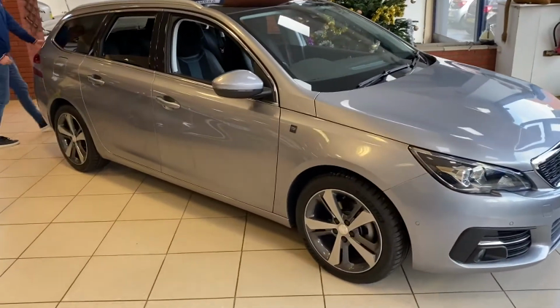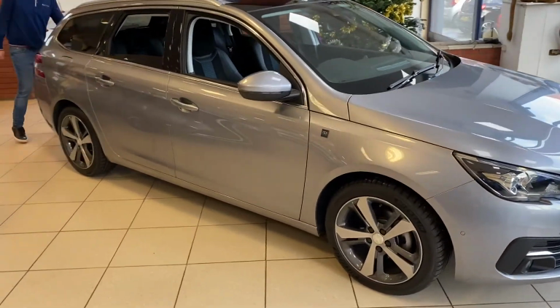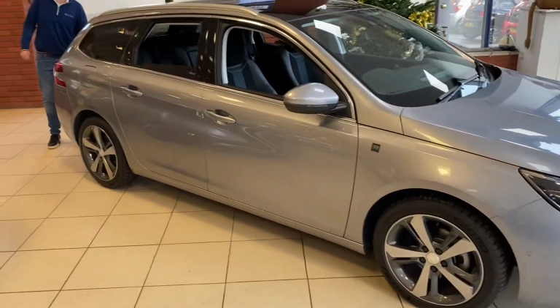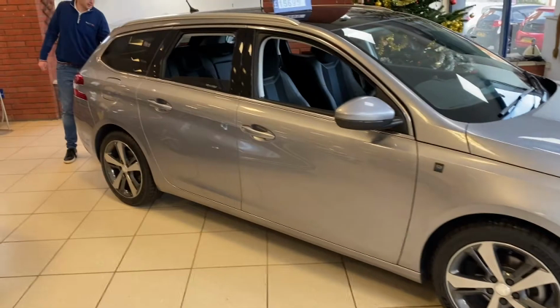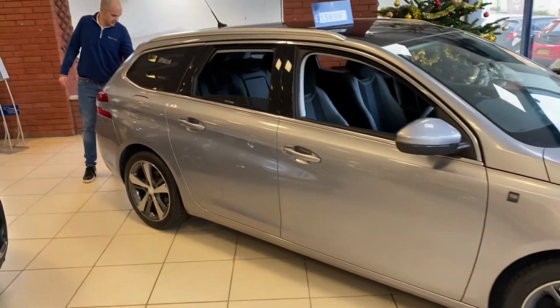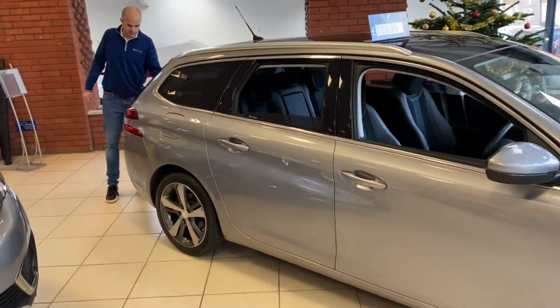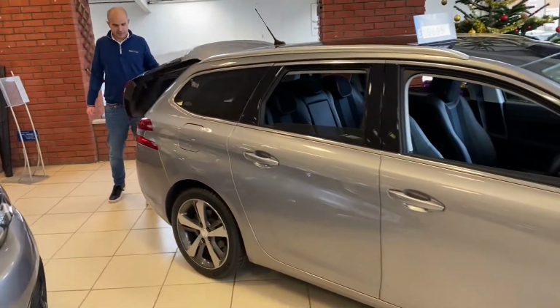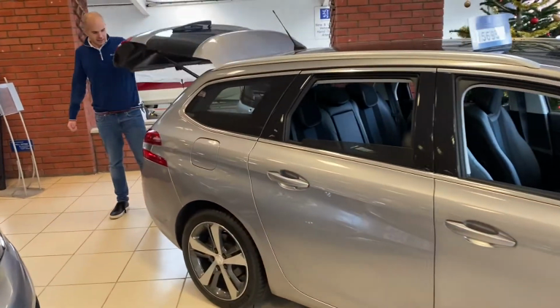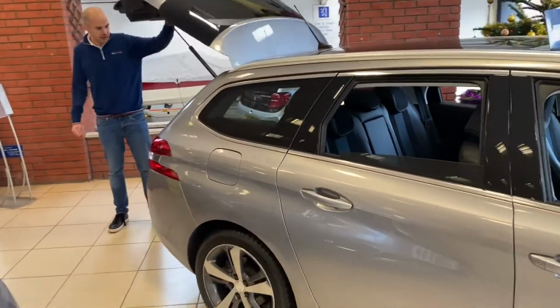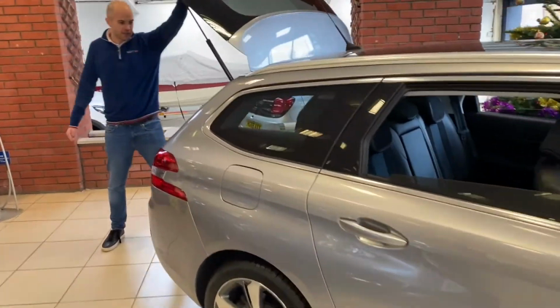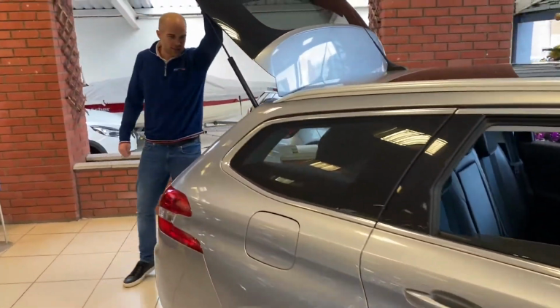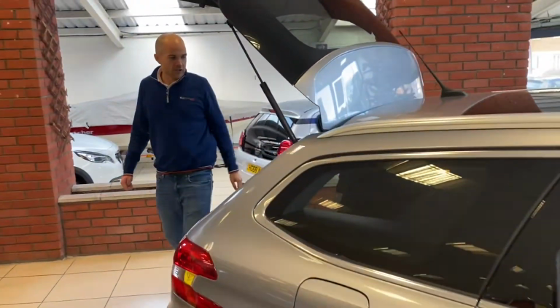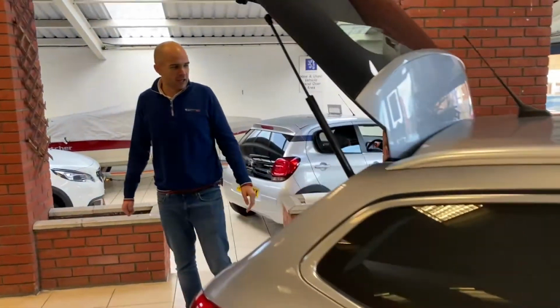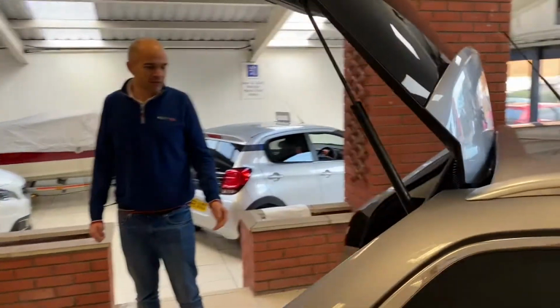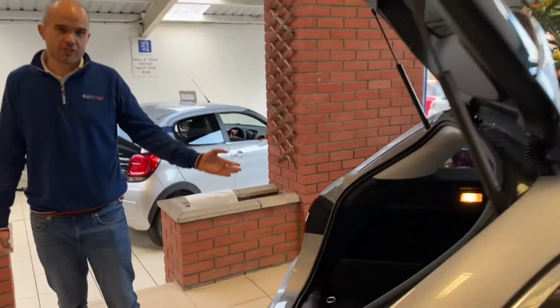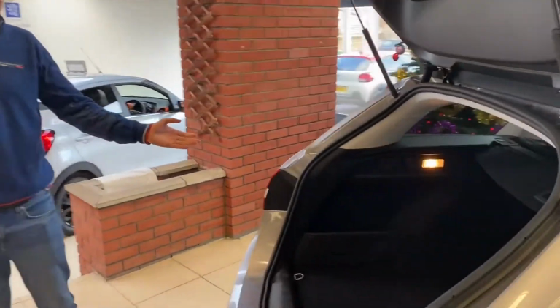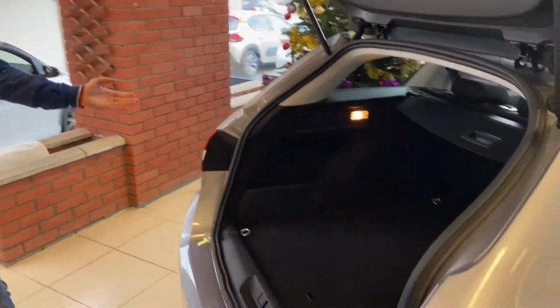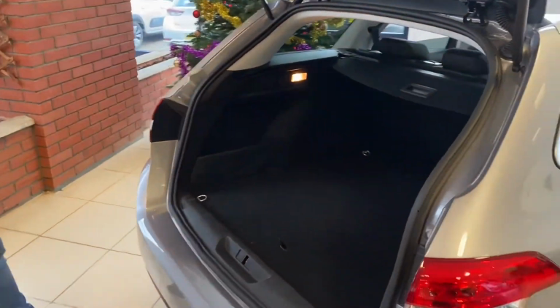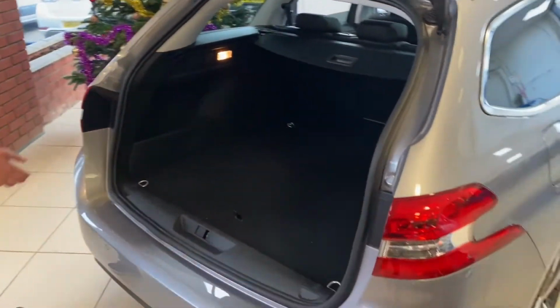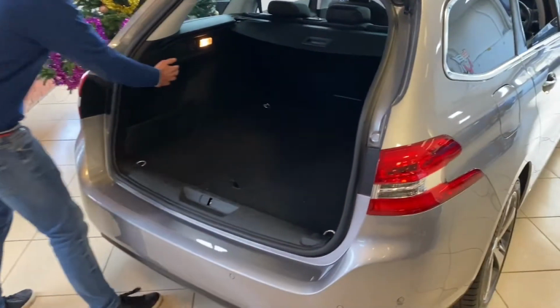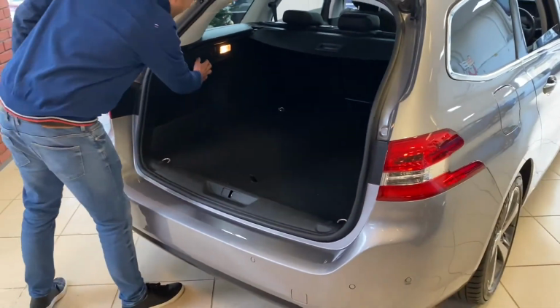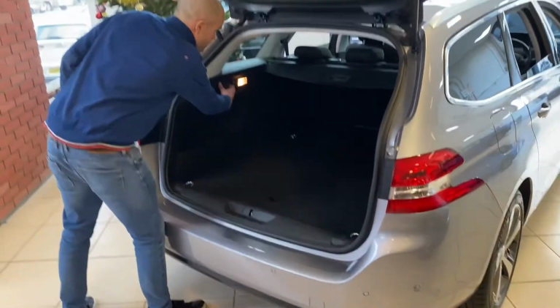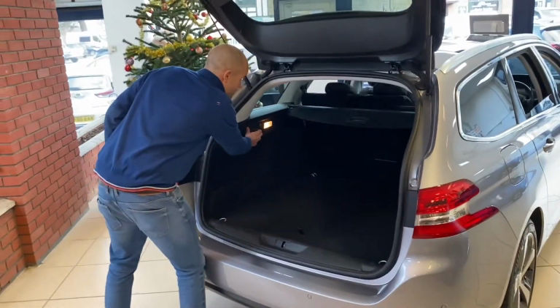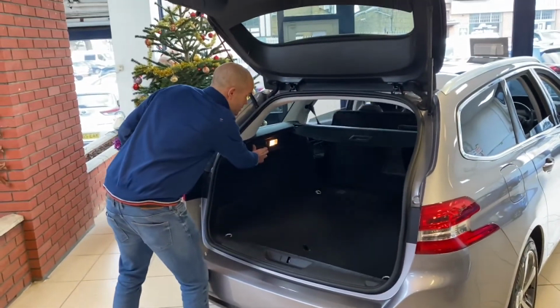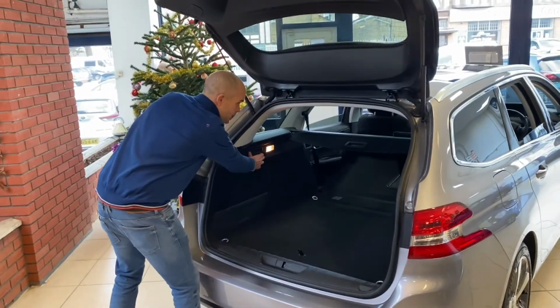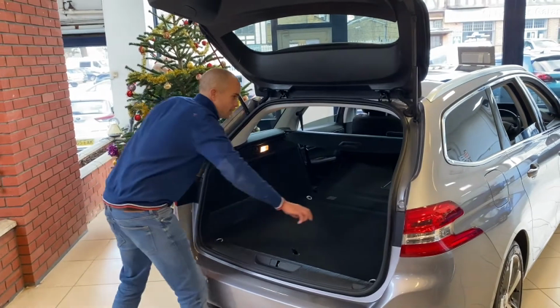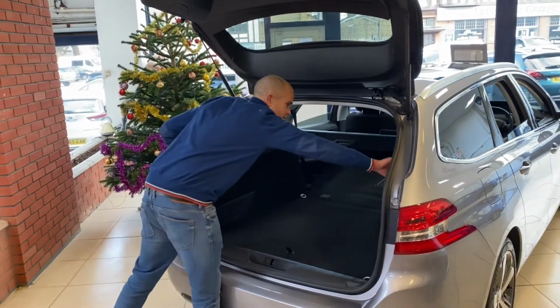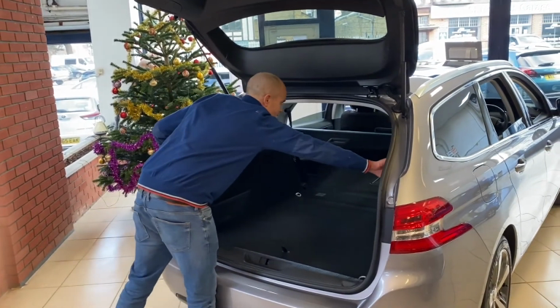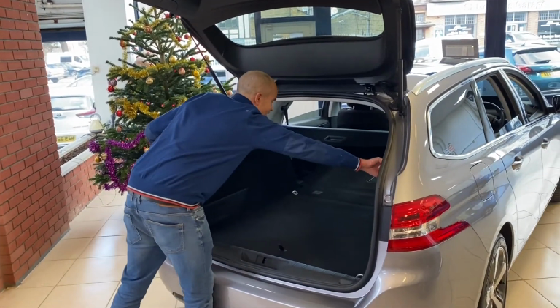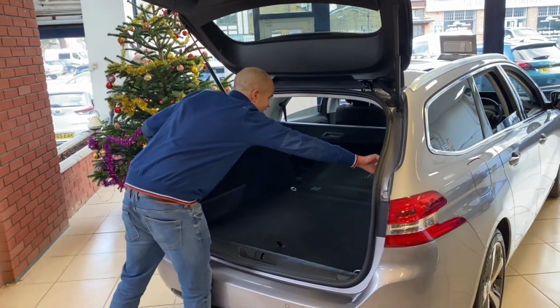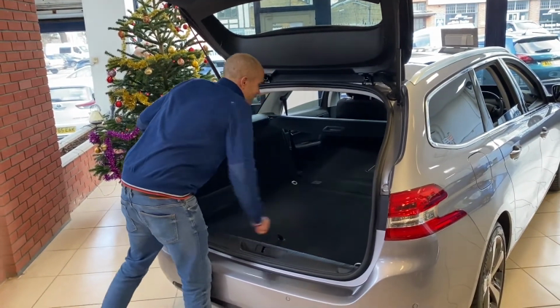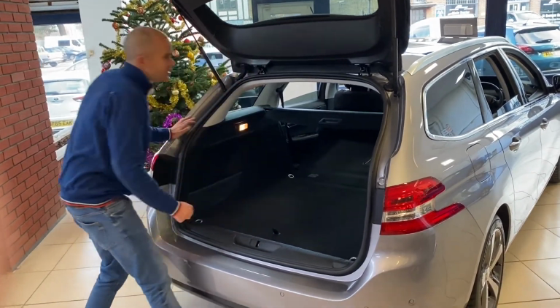Coming round to the boot, it's got a load area of 660 litres with folding rear seats. Tug on here on either side and they go down.